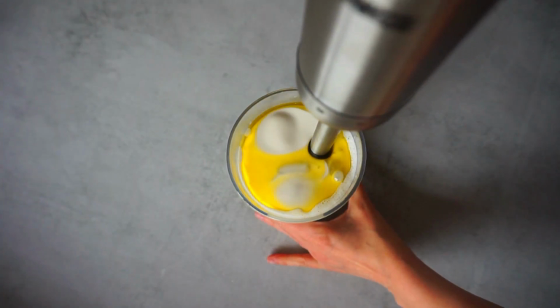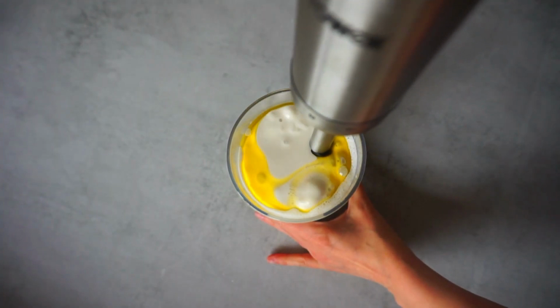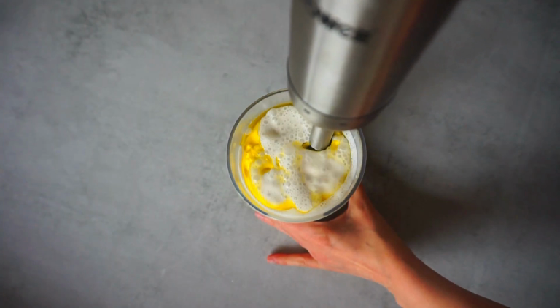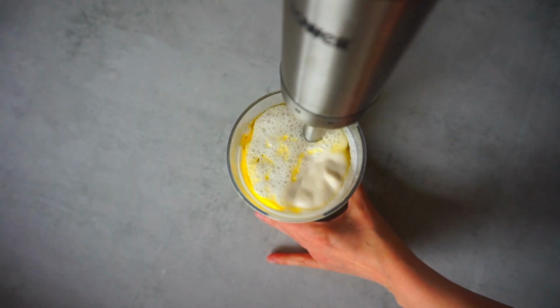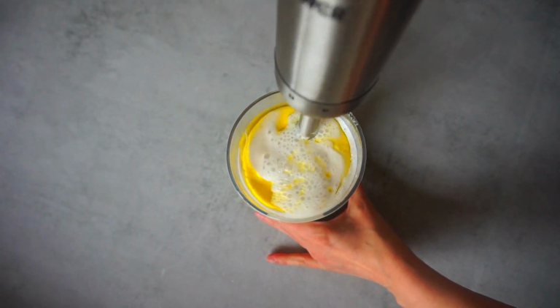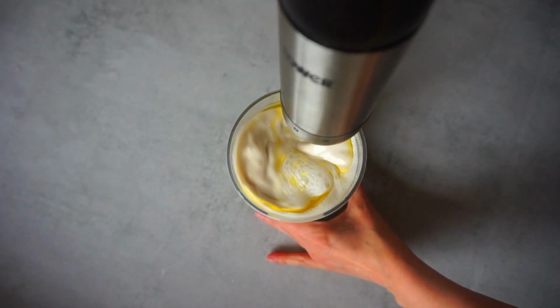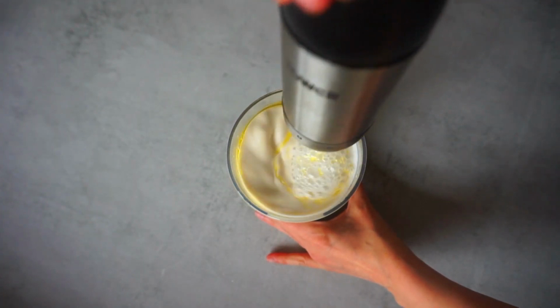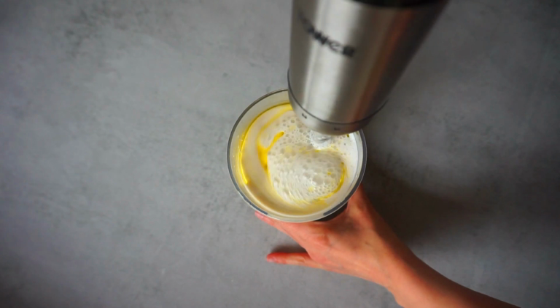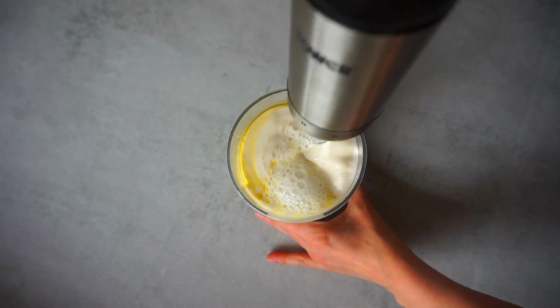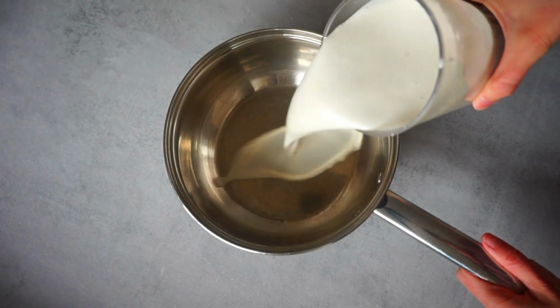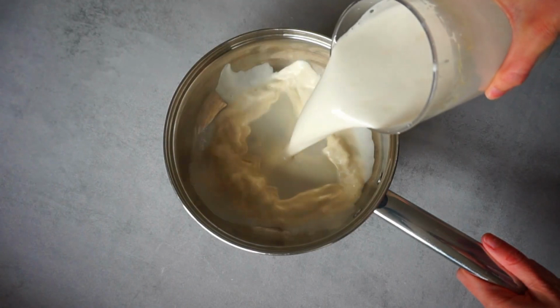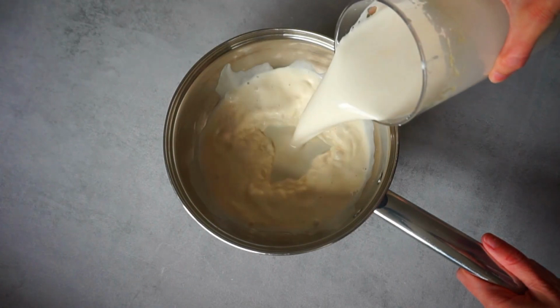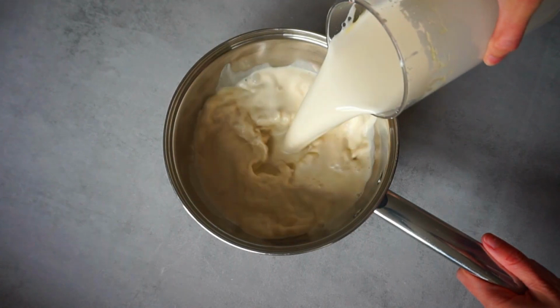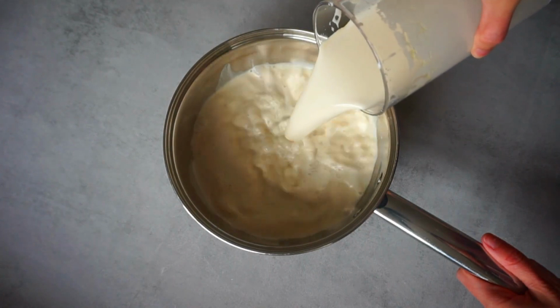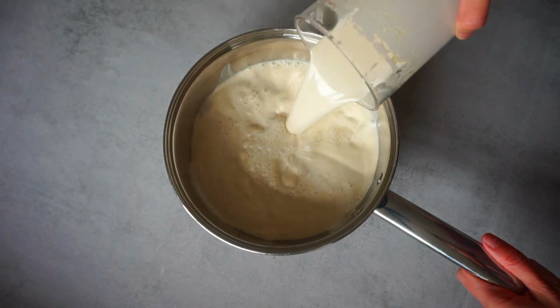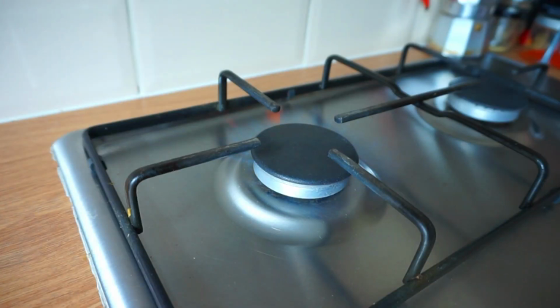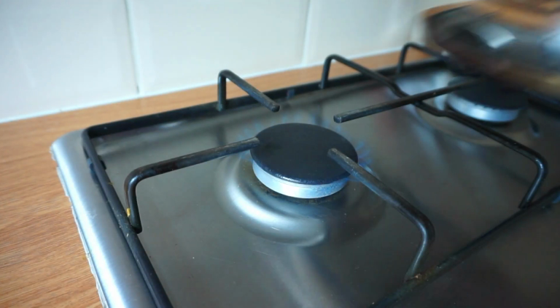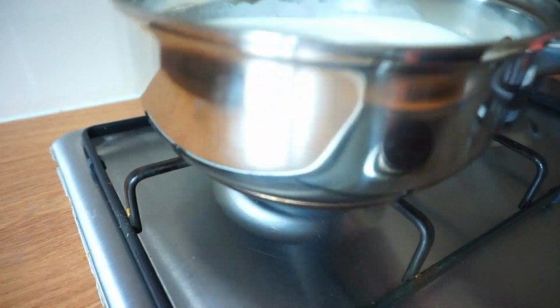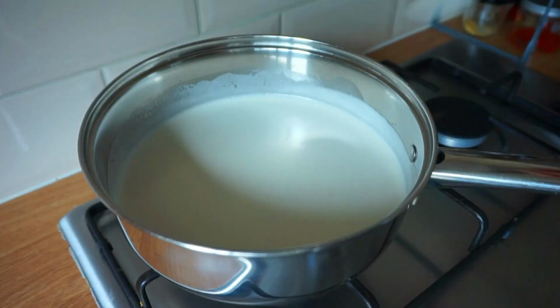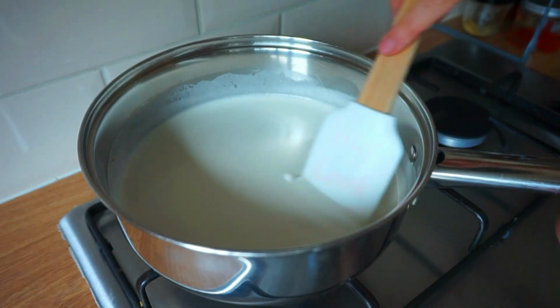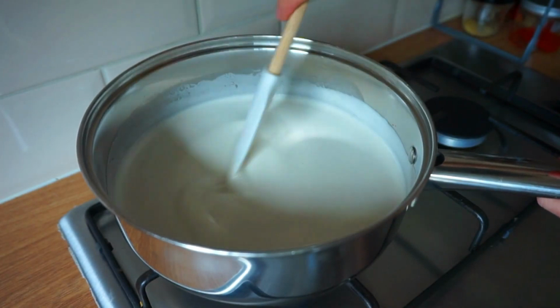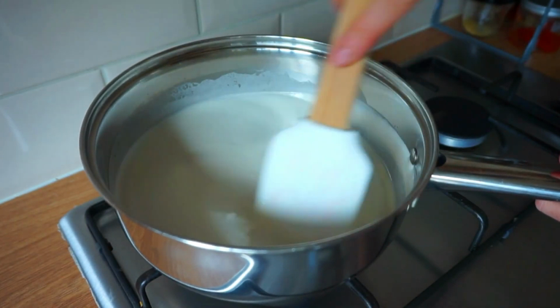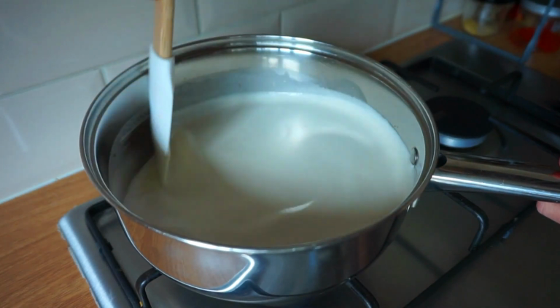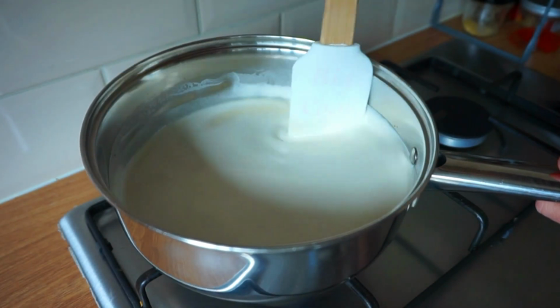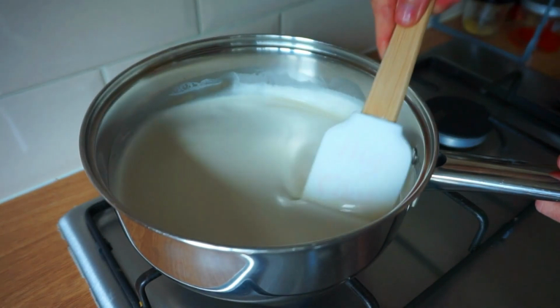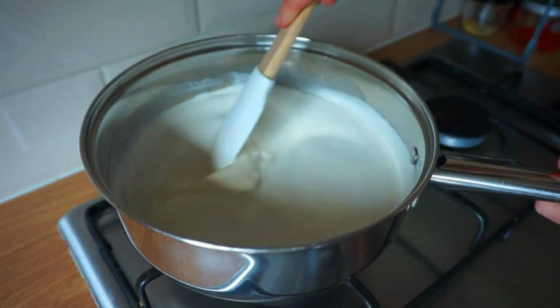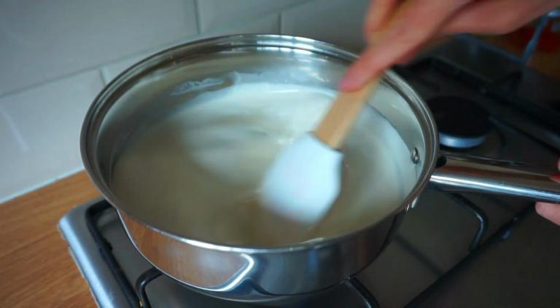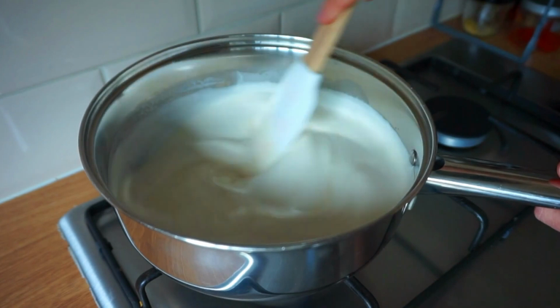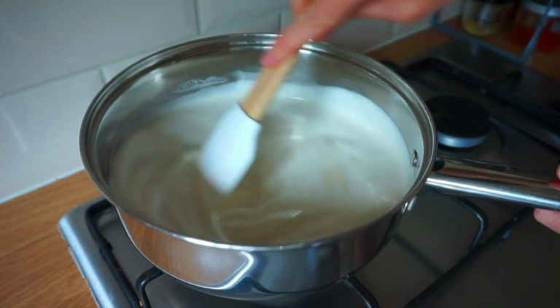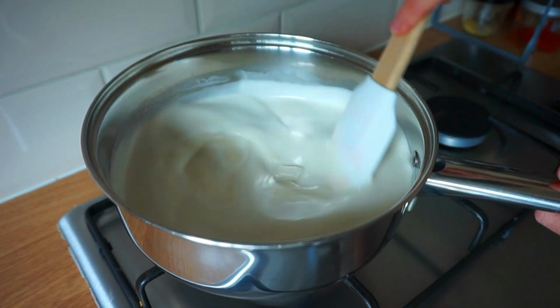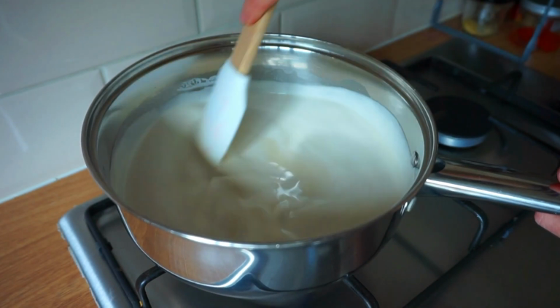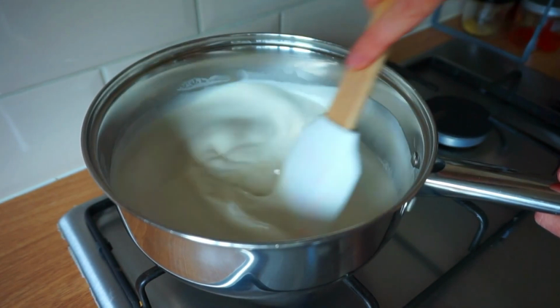Now let's blend the mixture until smooth and creamy, and then we will transfer it into a saucepan and cook over medium heat. The most tricky part is that you must stir constantly for about 5–7 minutes, or until the mixture thickens and becomes stretchy.